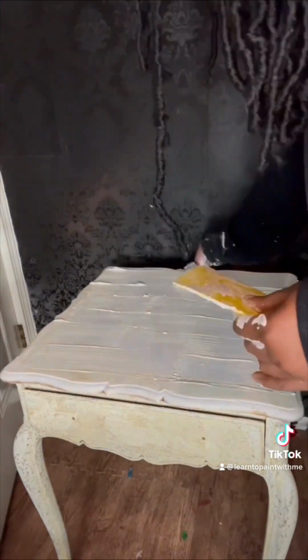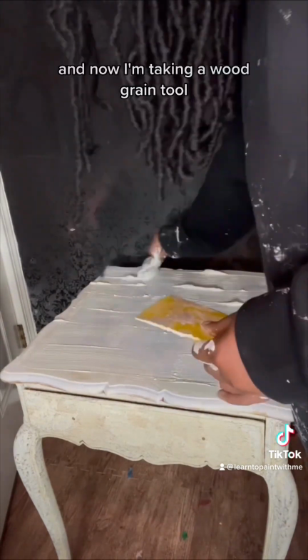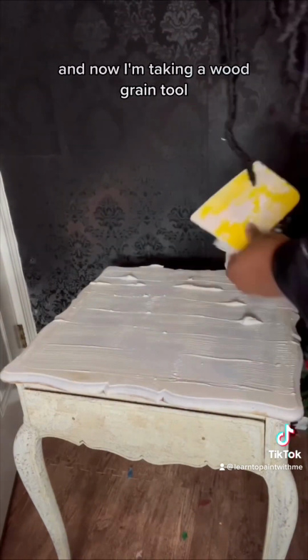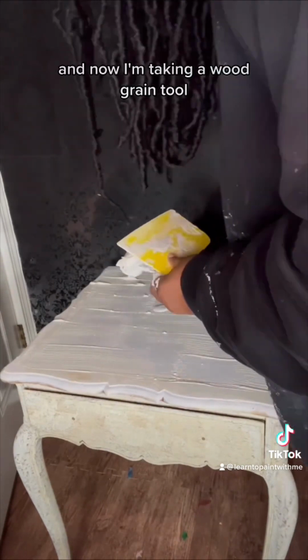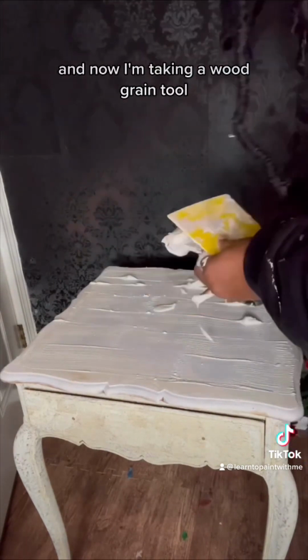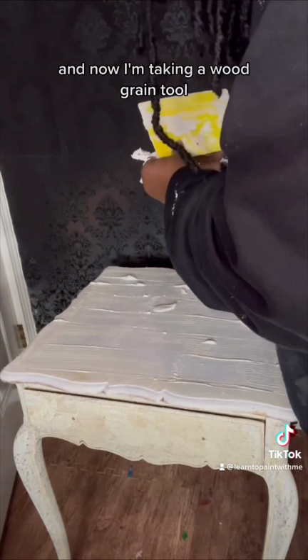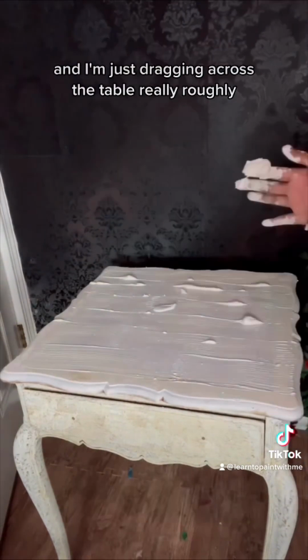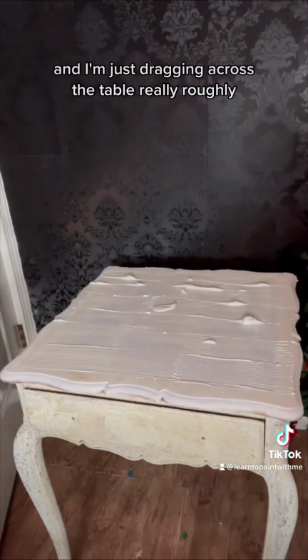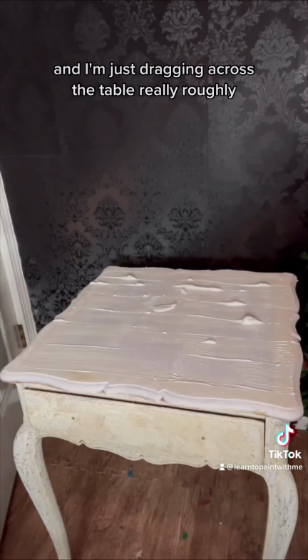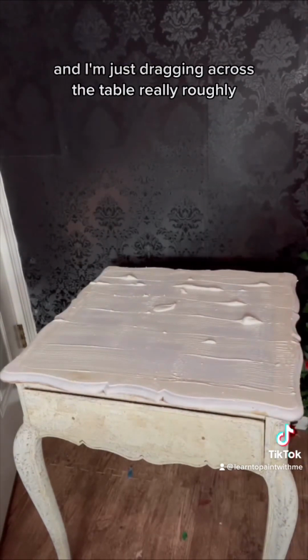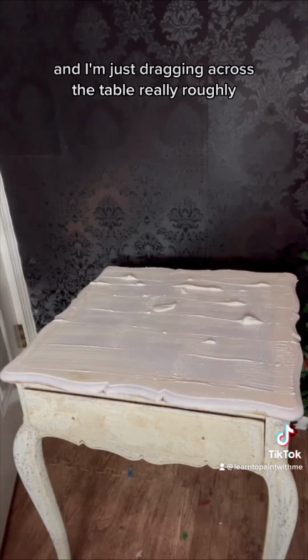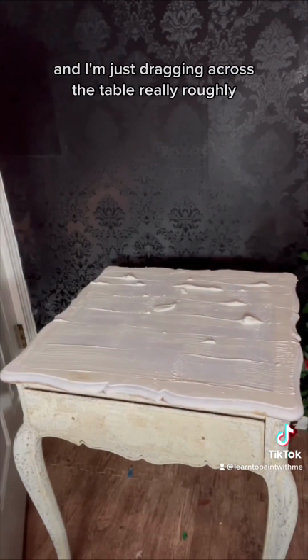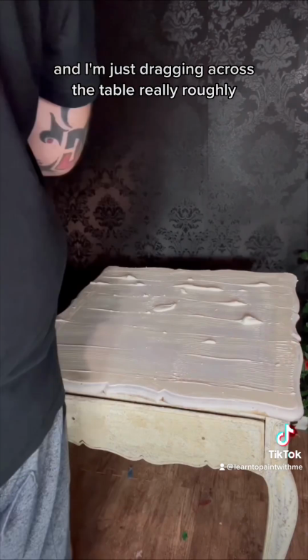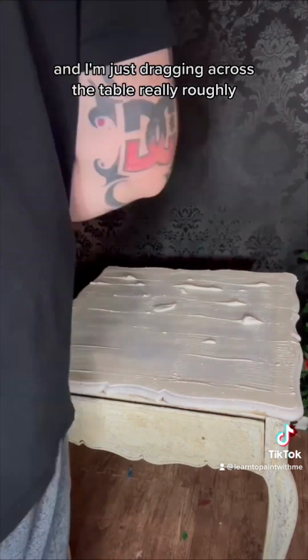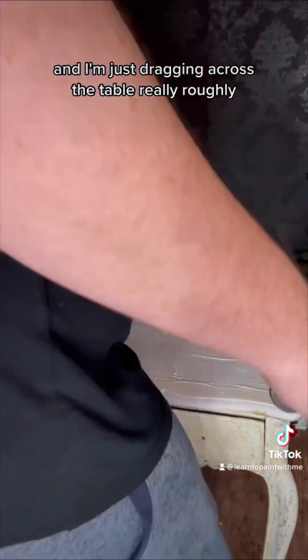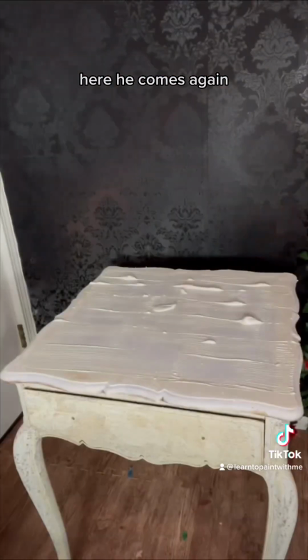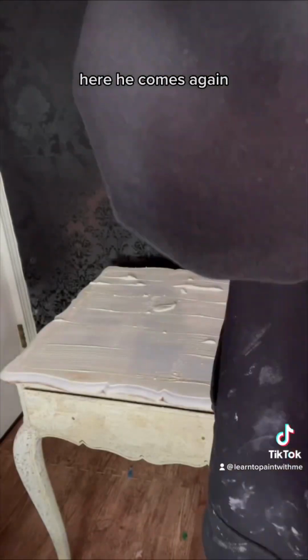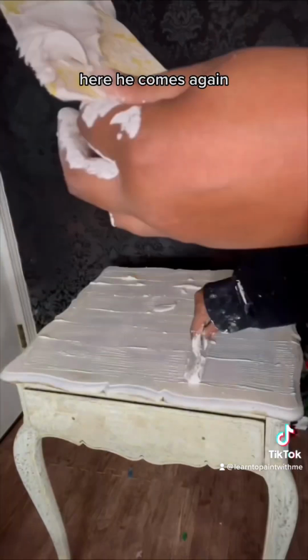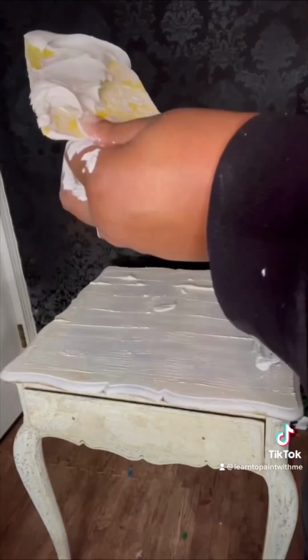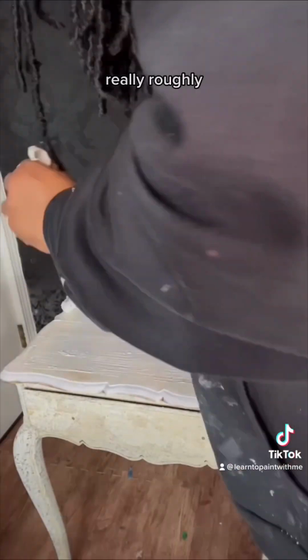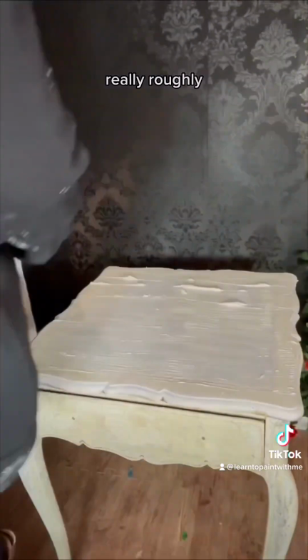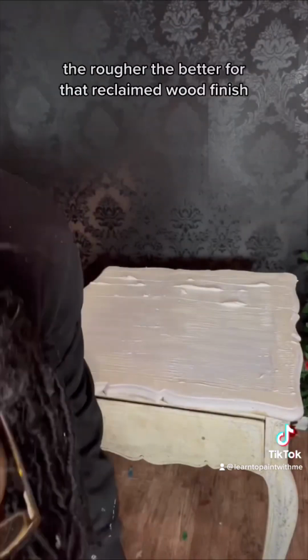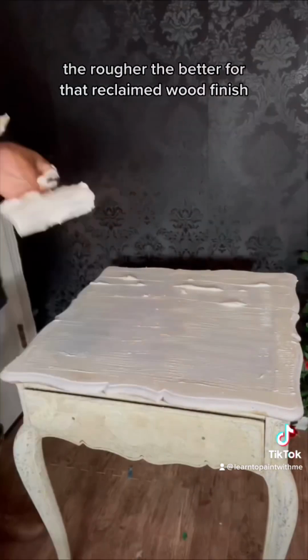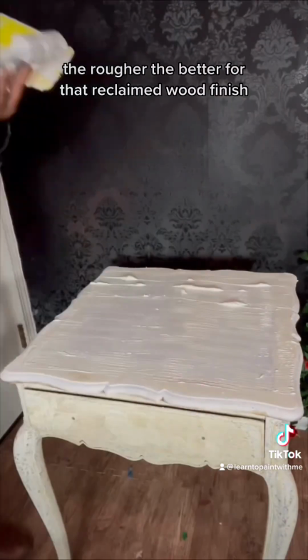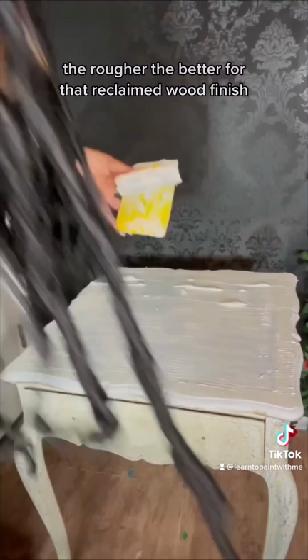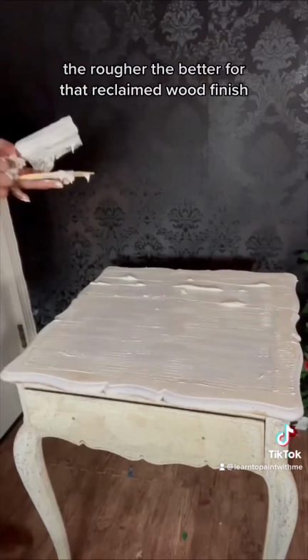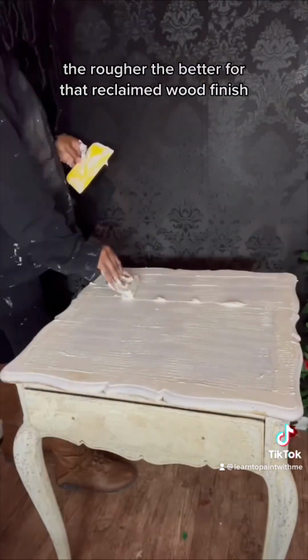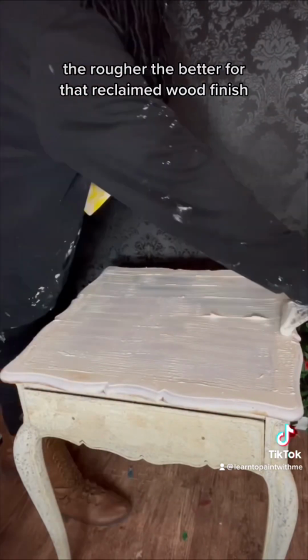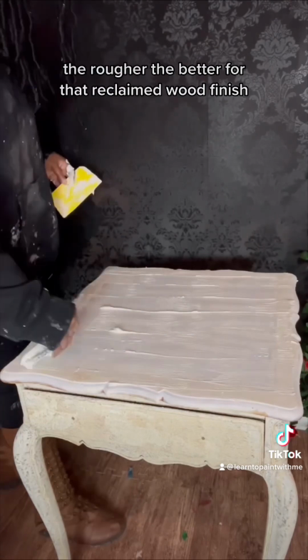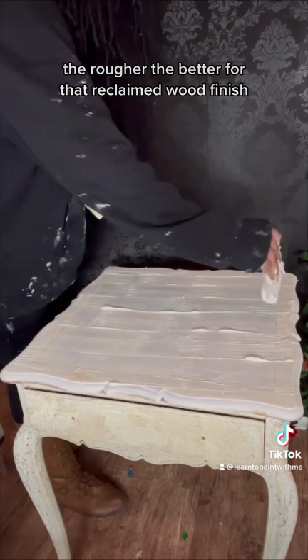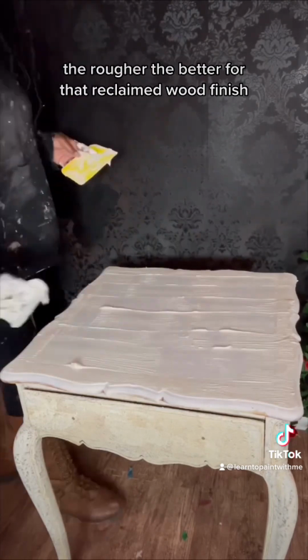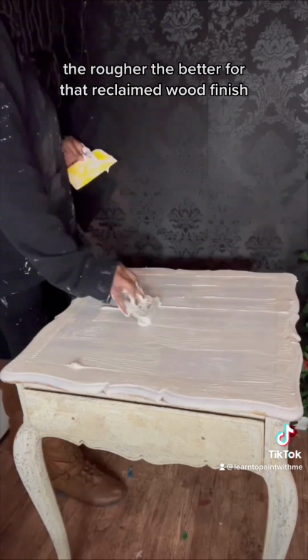Now I'm taking a wood grain tool and I'm just dragging it across the table really roughly. The rougher the better for that reclaimed wood finish.